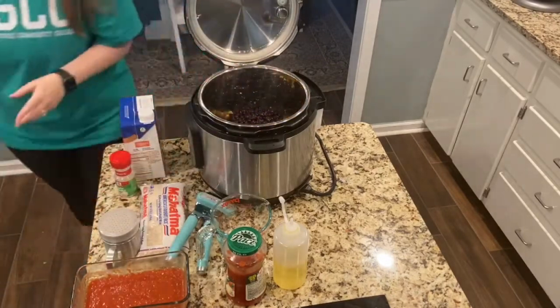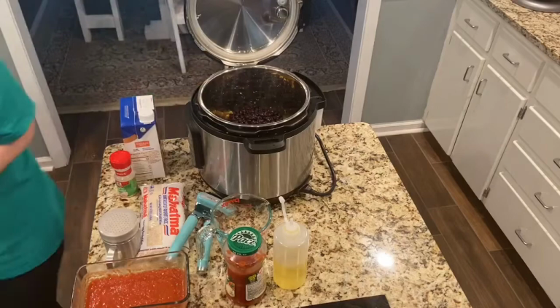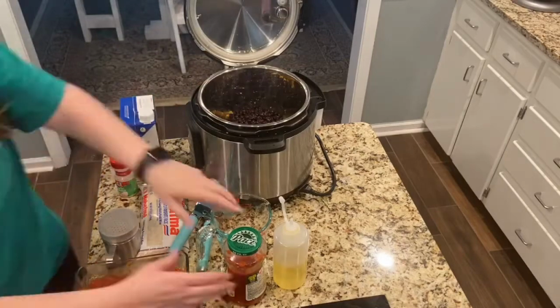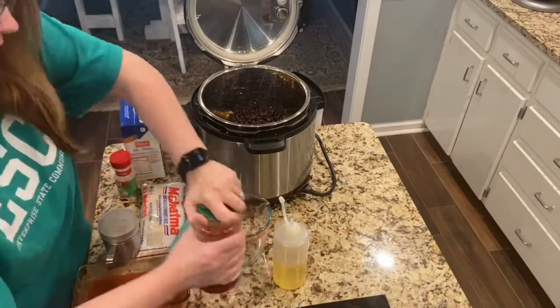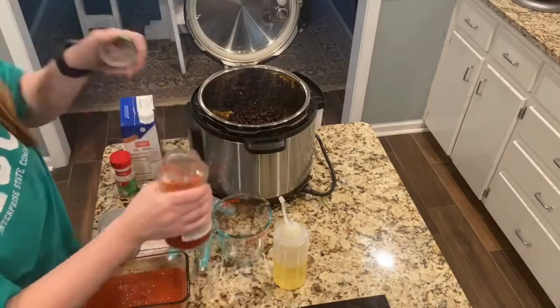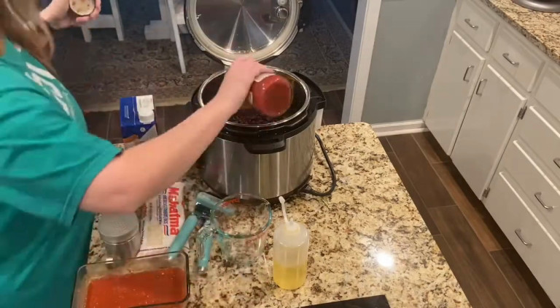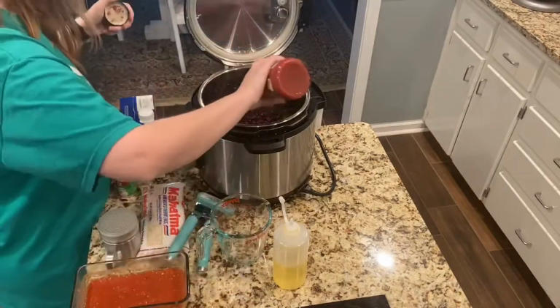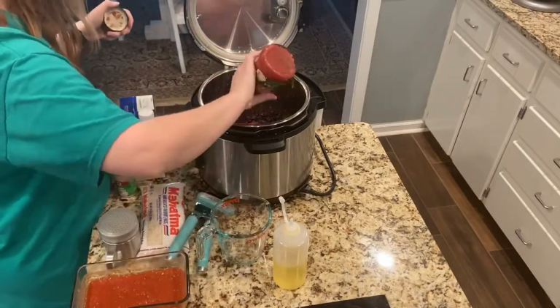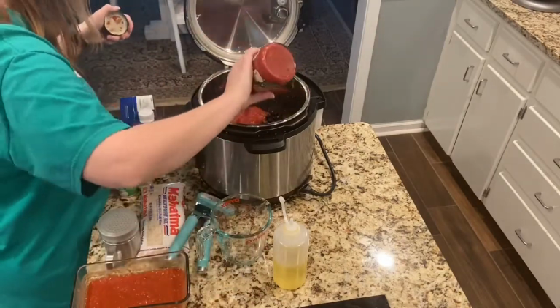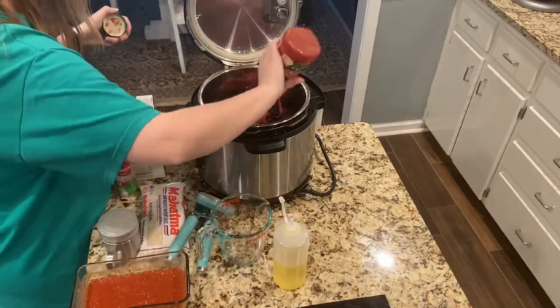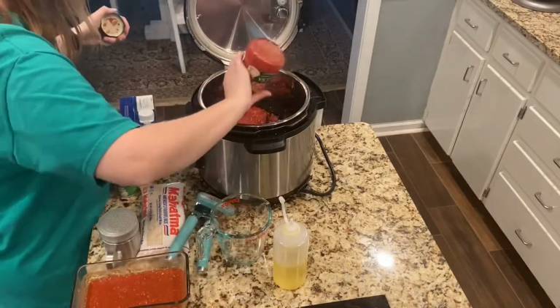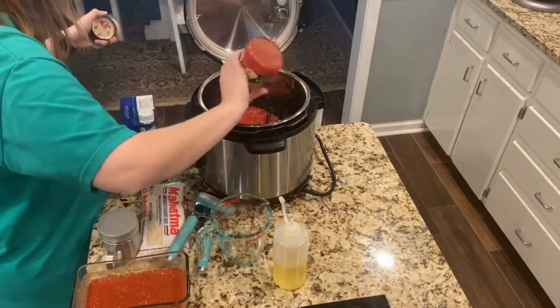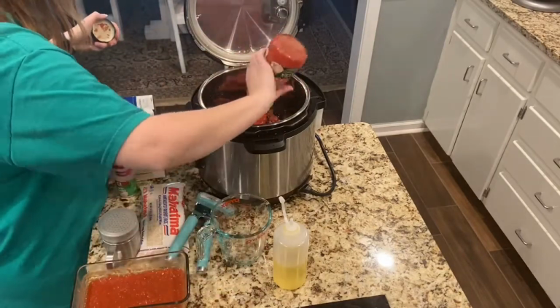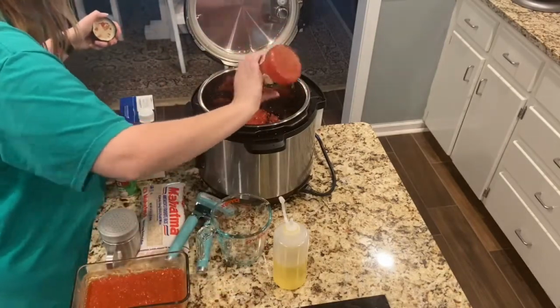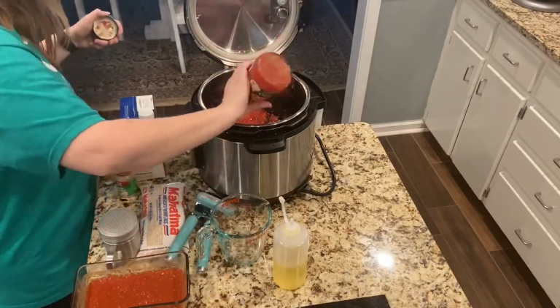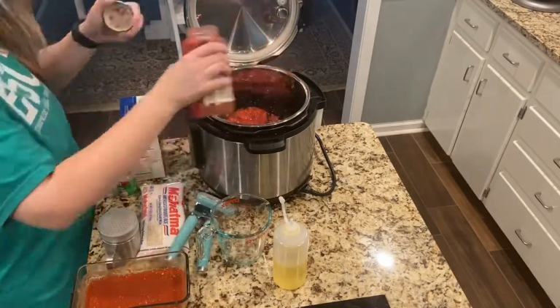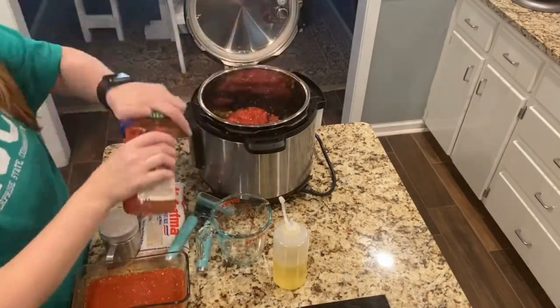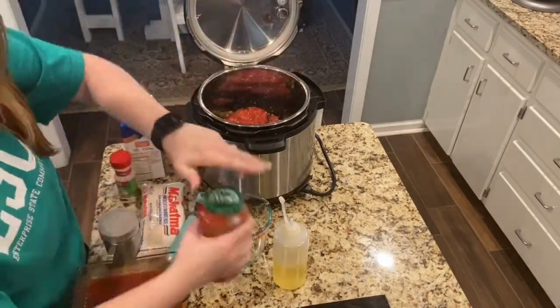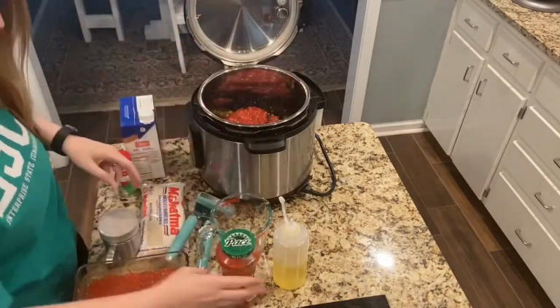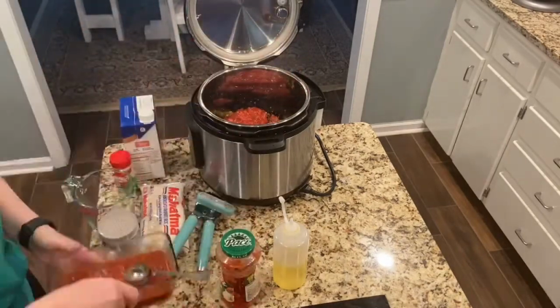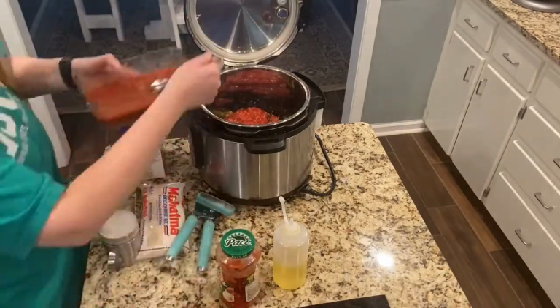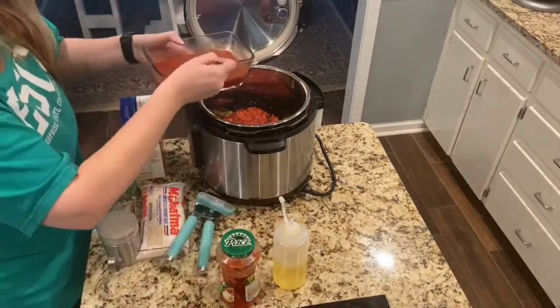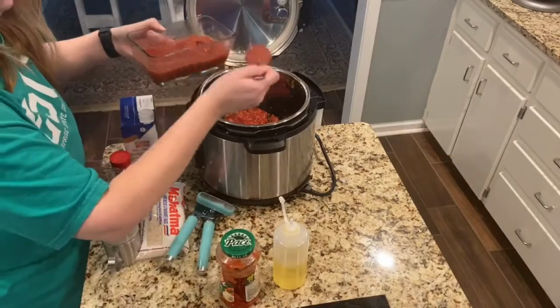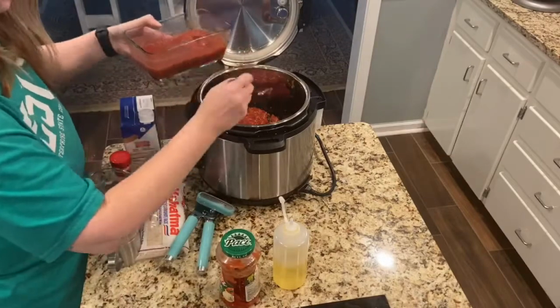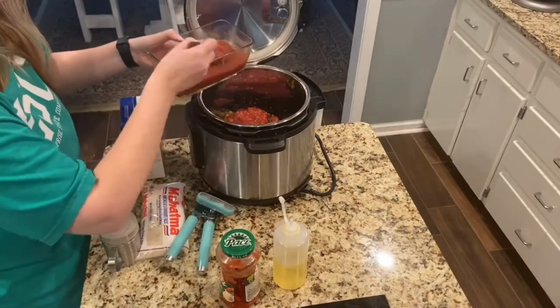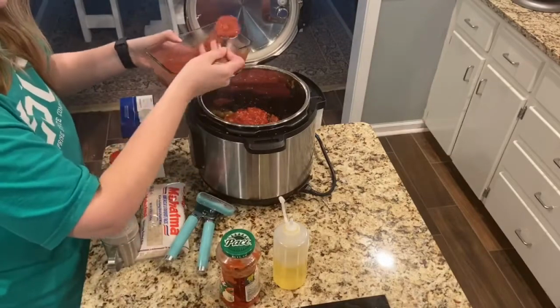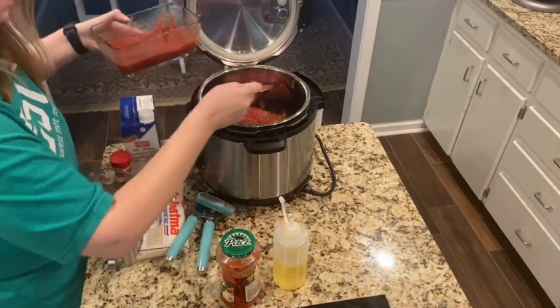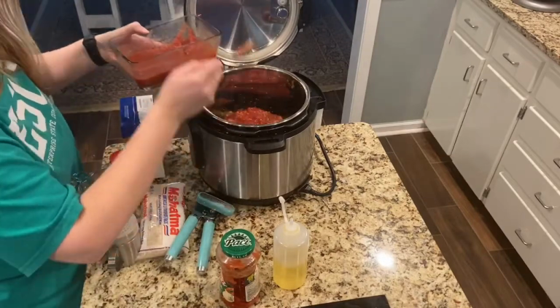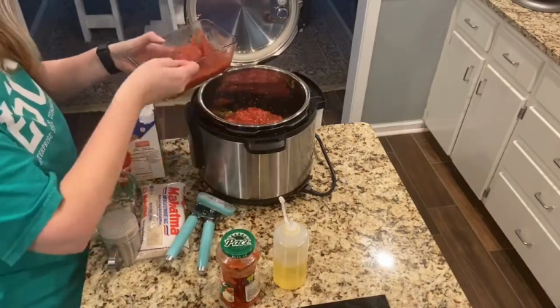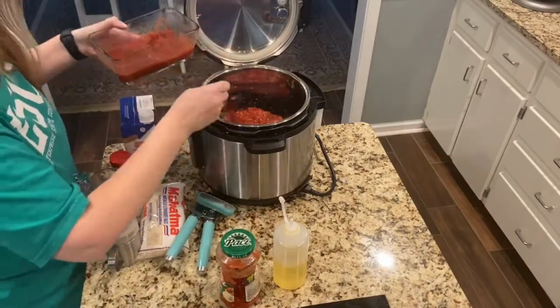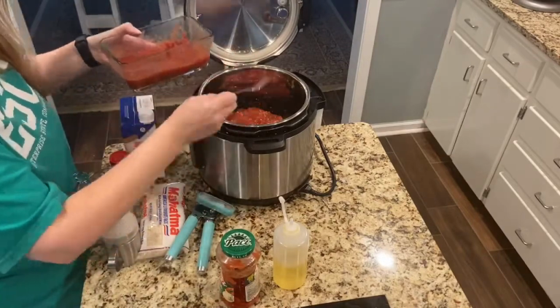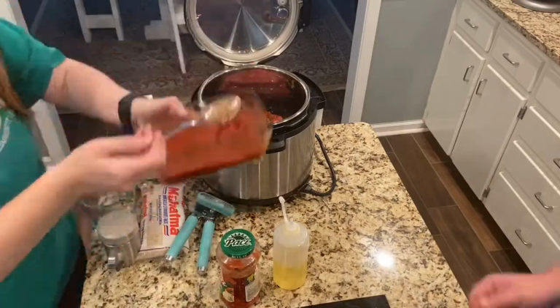Then I added 16 ounces of Pace Picante sauce, and Hank had made some homemade salsa, so I added three tablespoons of homemade salsa.